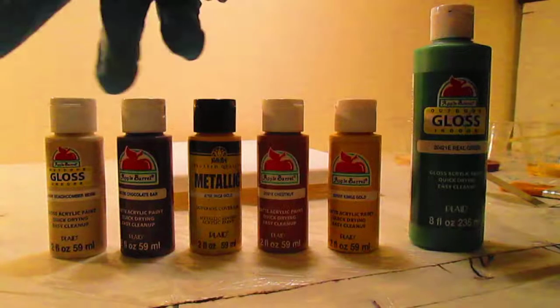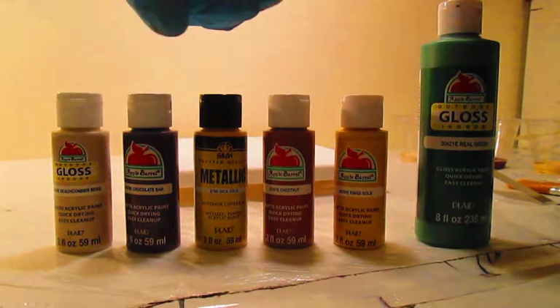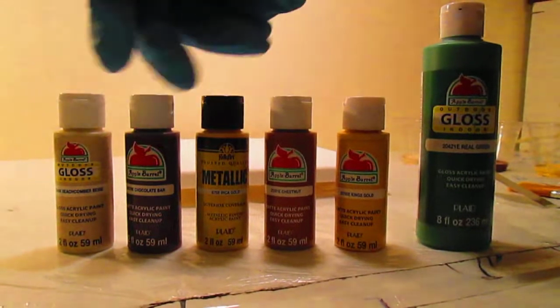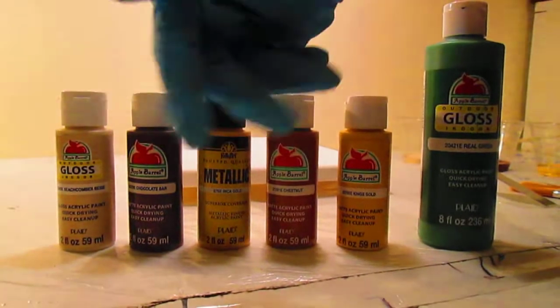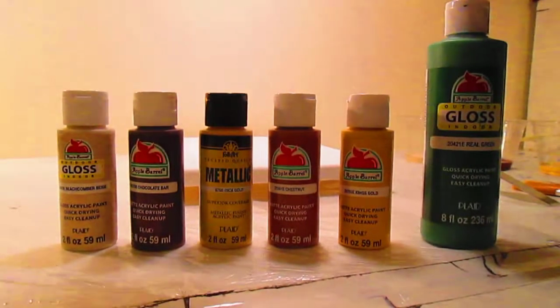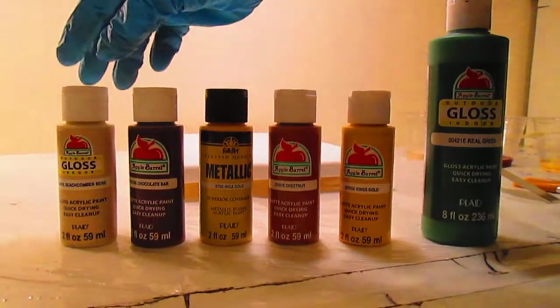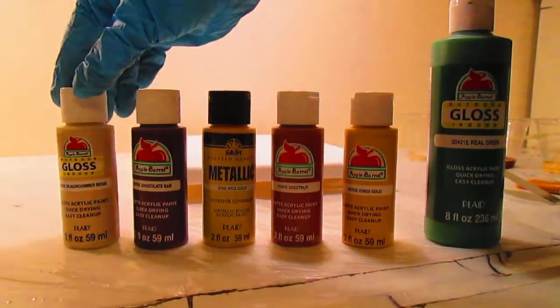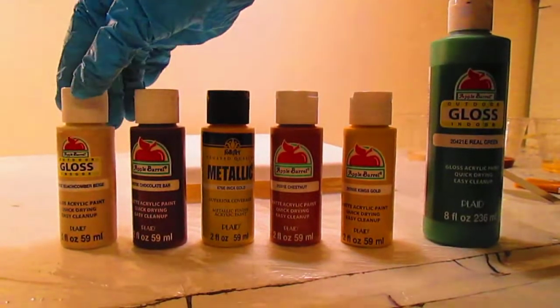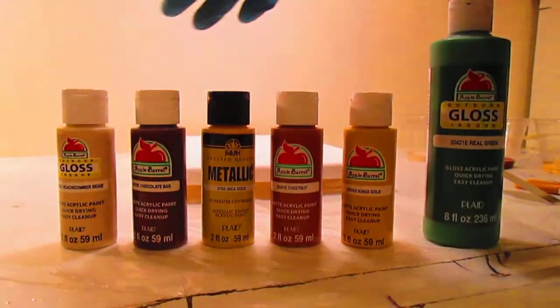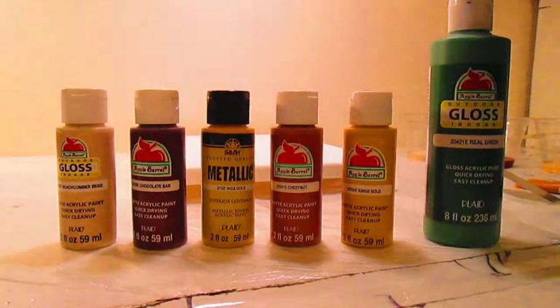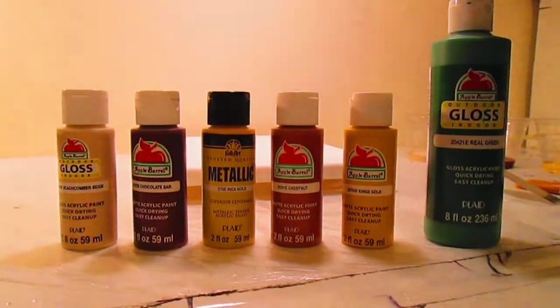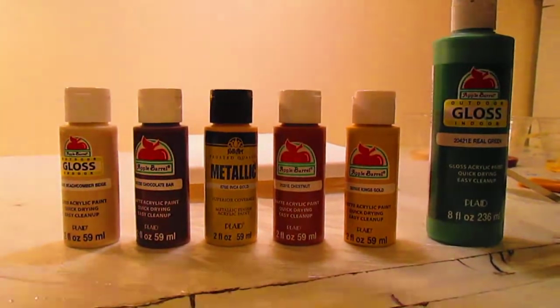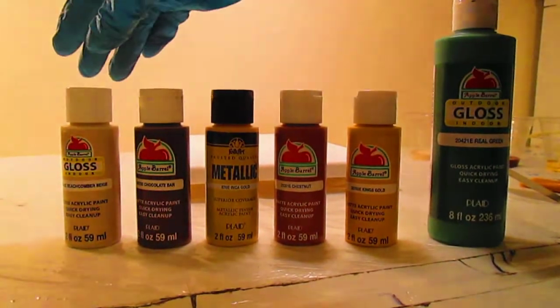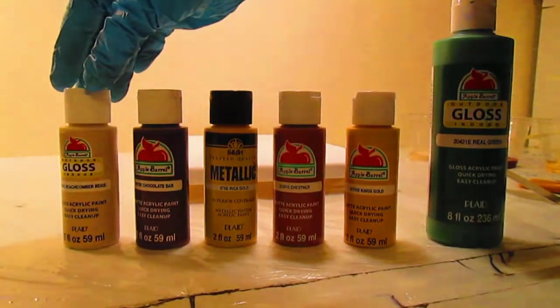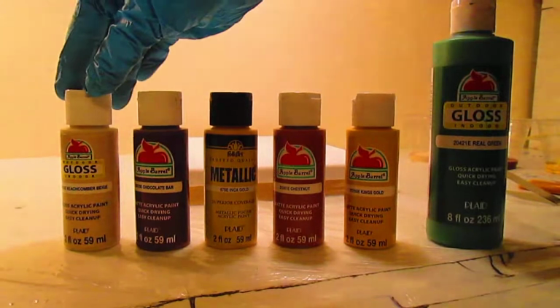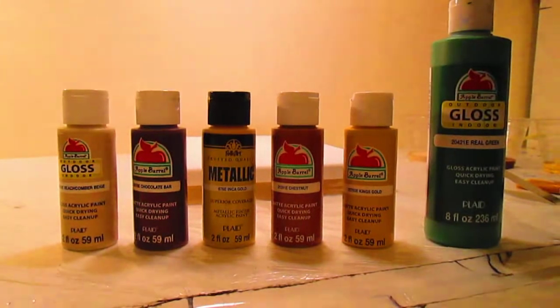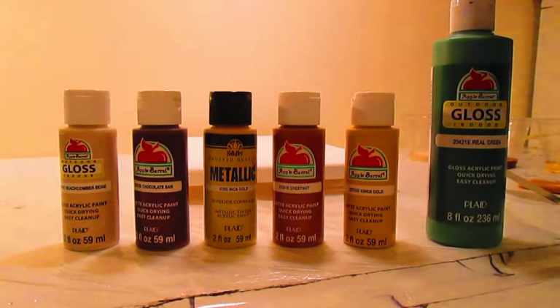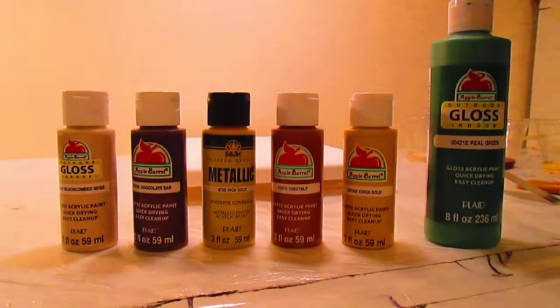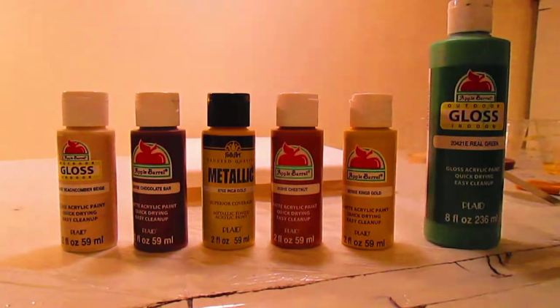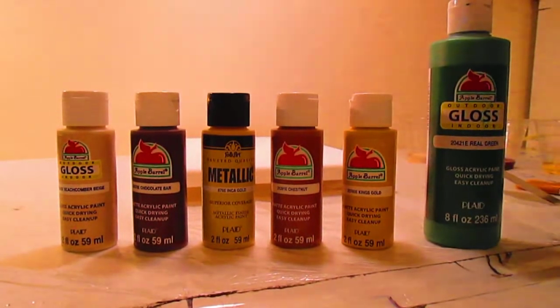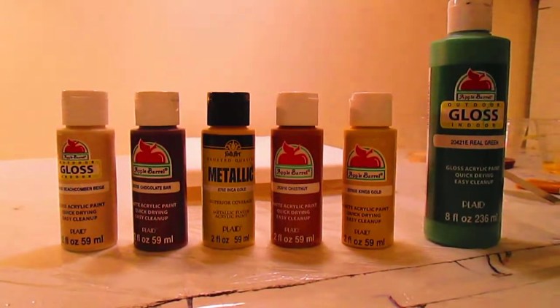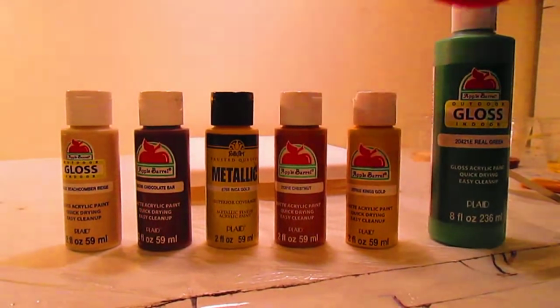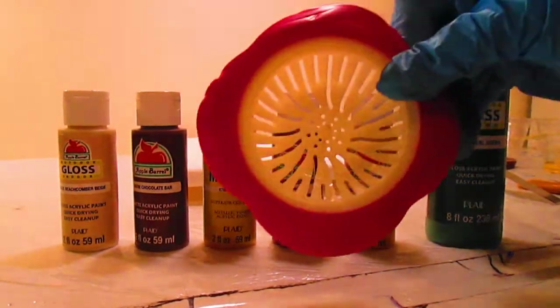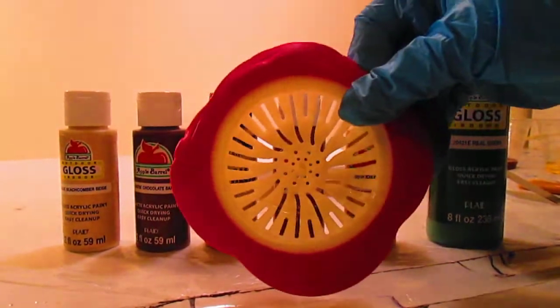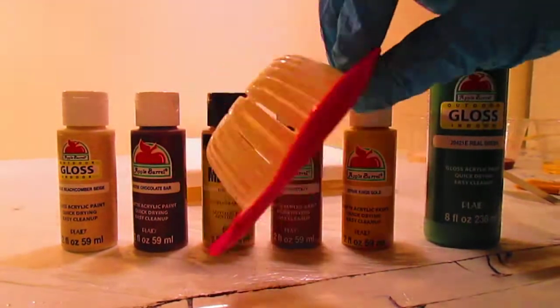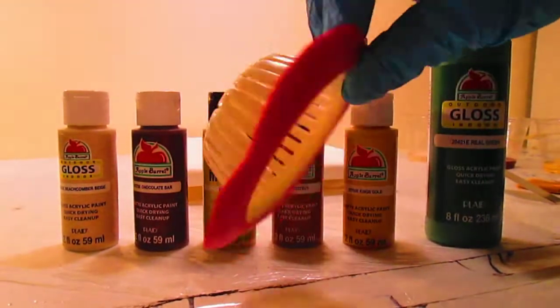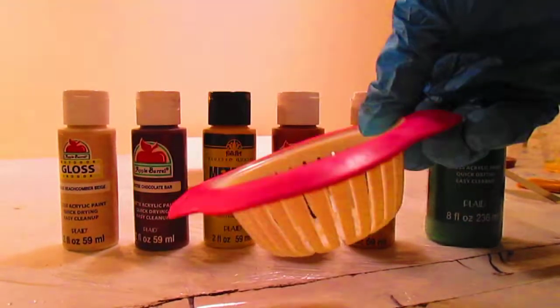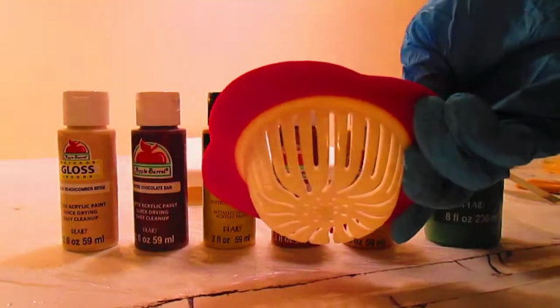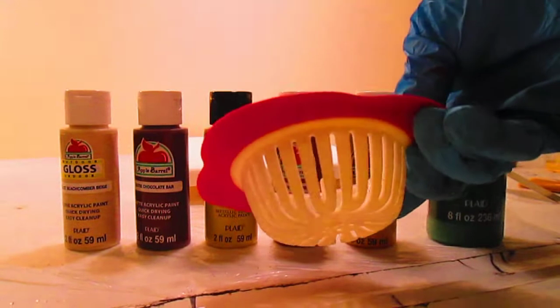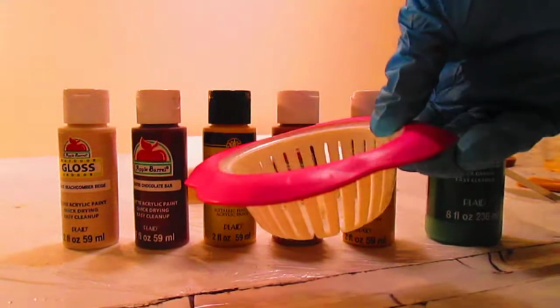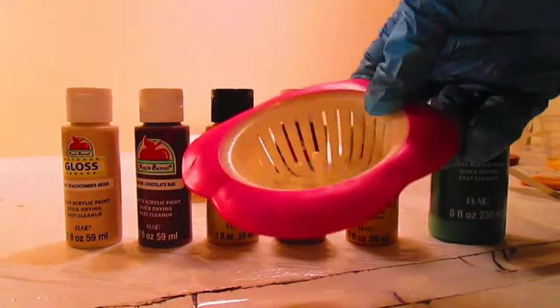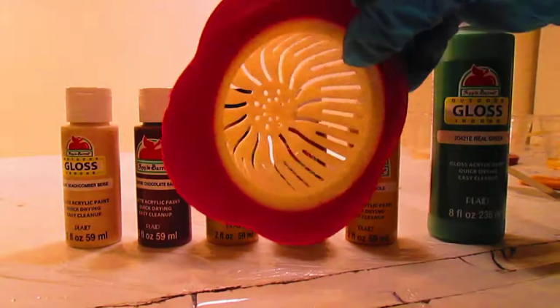Howdy y'all, how y'all doing? I'm going to do a pour painting. I'm going to do a strainer pour, which means I'm going to pour everything through this little sink strainer — it's not a colander, it's a strainer pour.